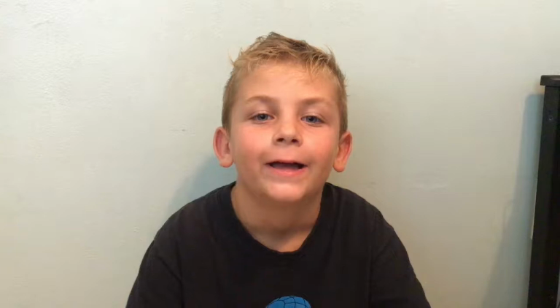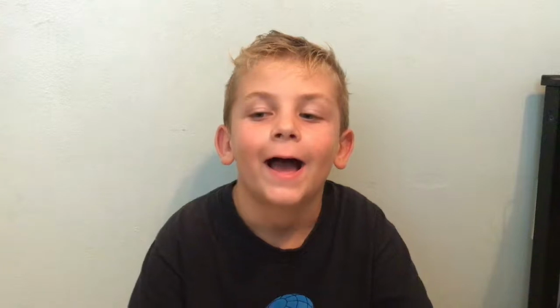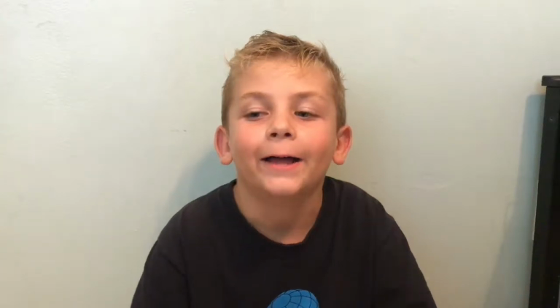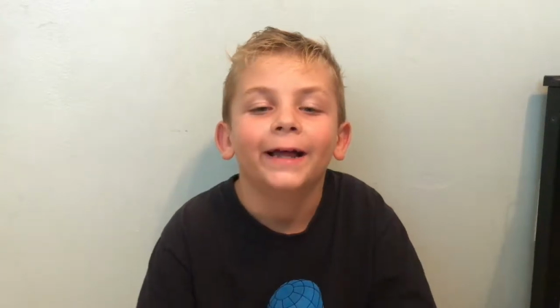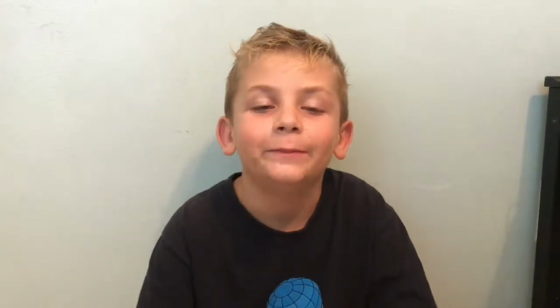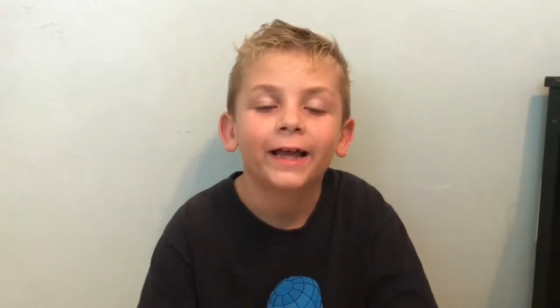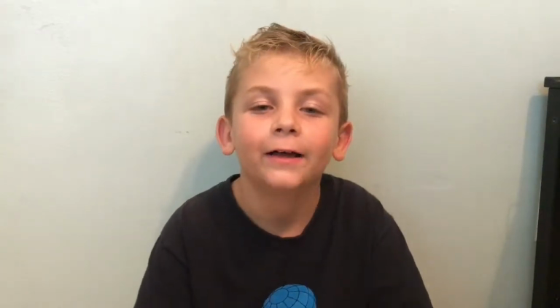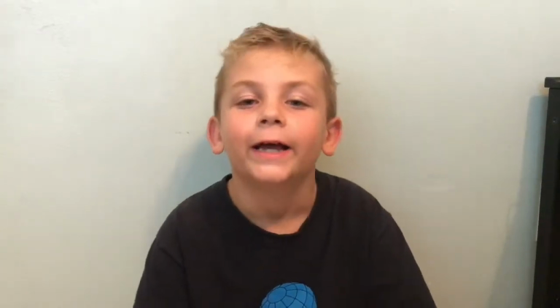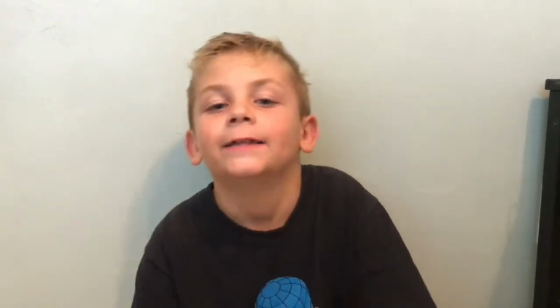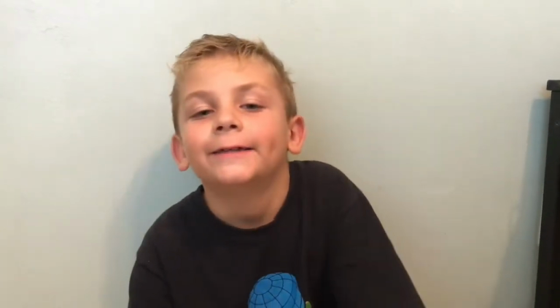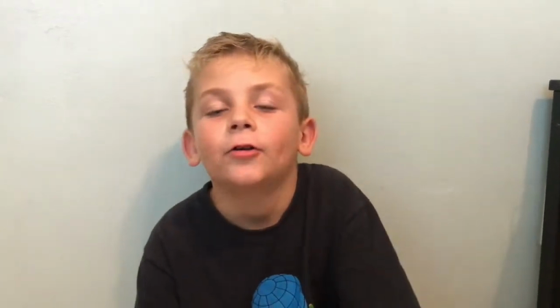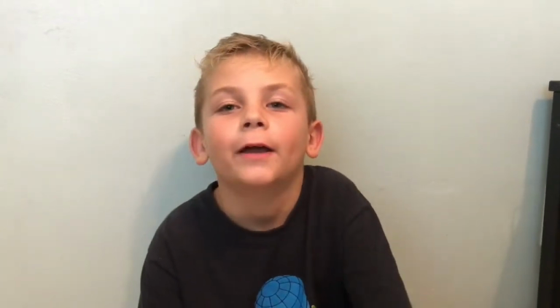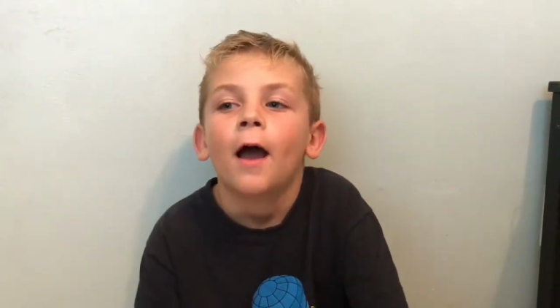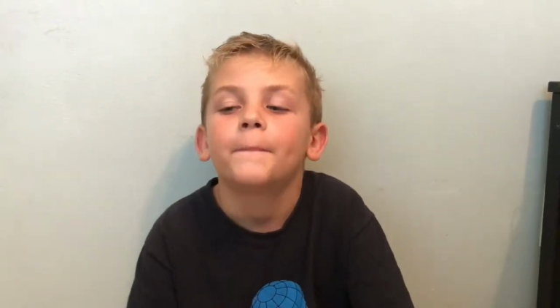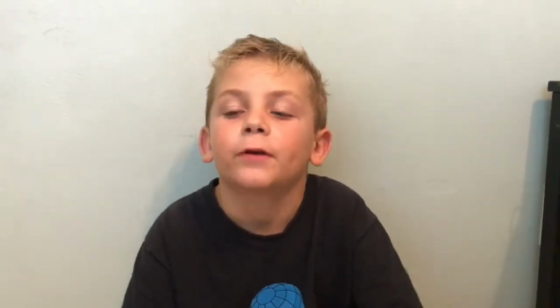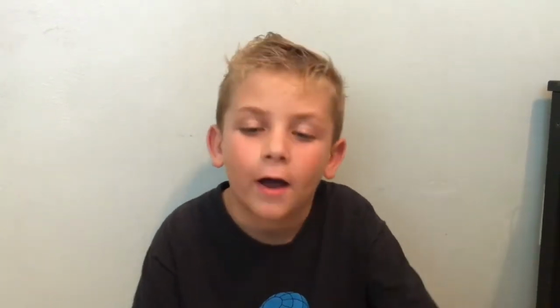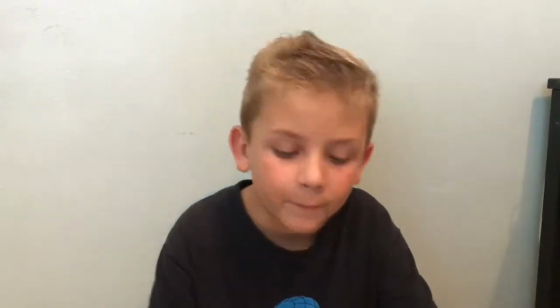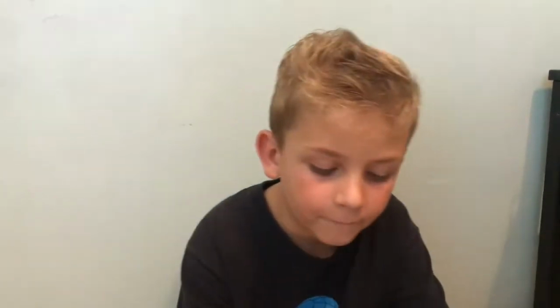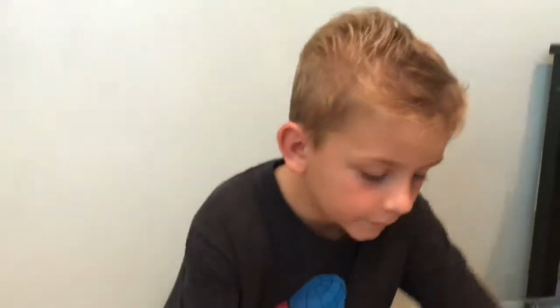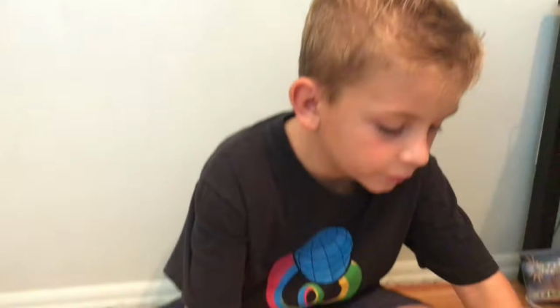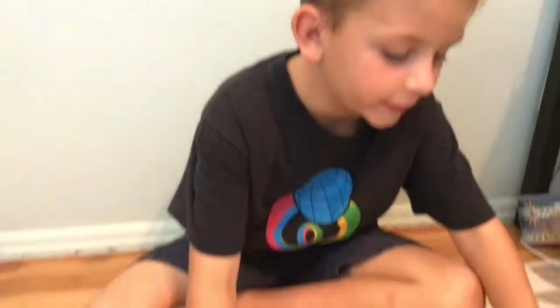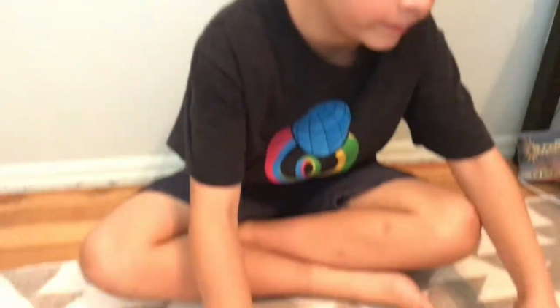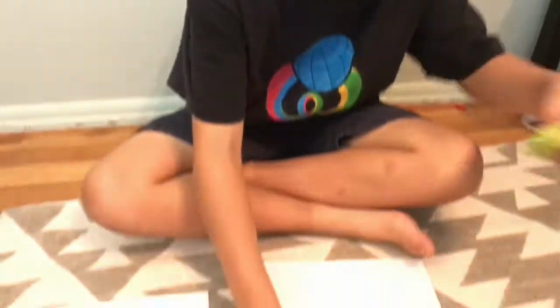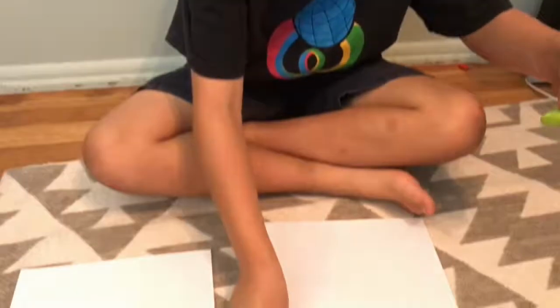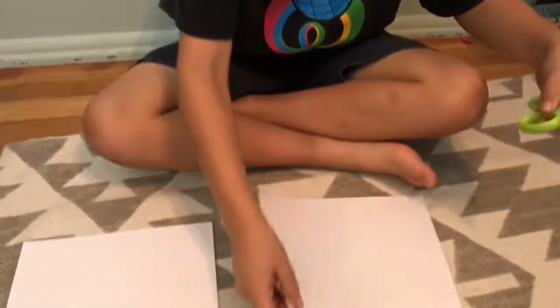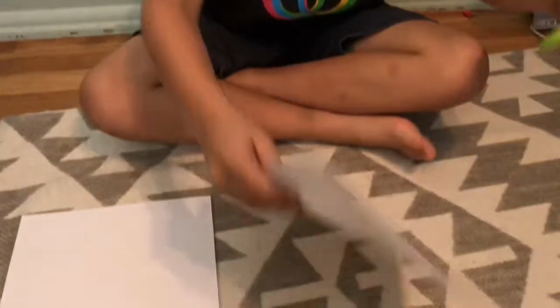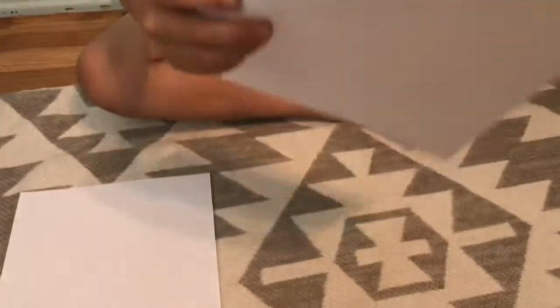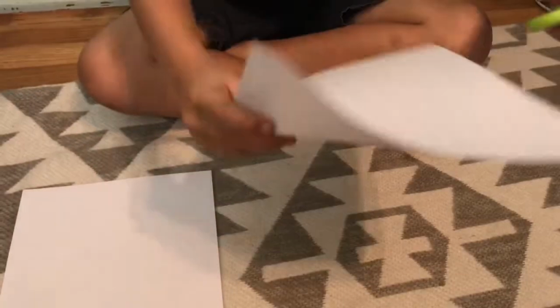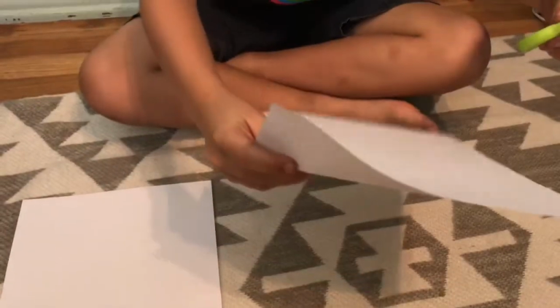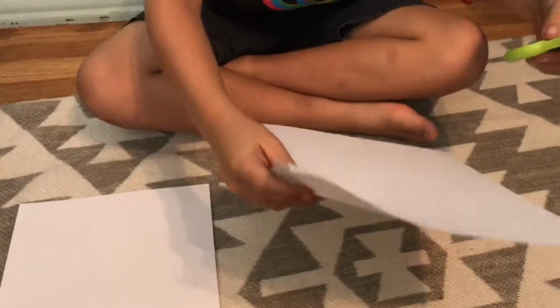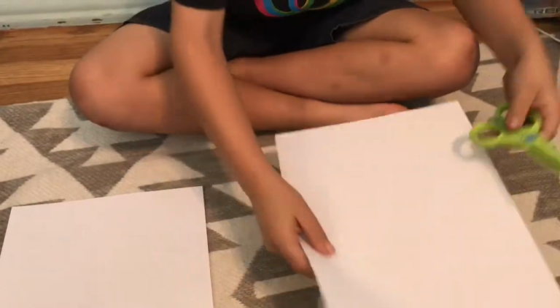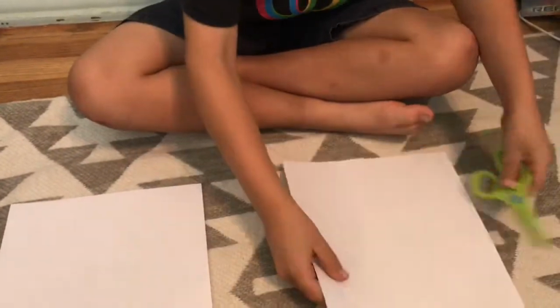Hi, my name is Caleb and this is how to make a paper cup. You need scissors and a piece of paper.